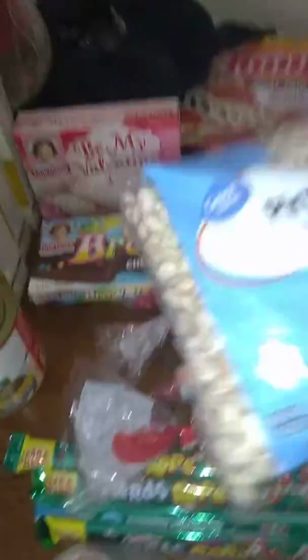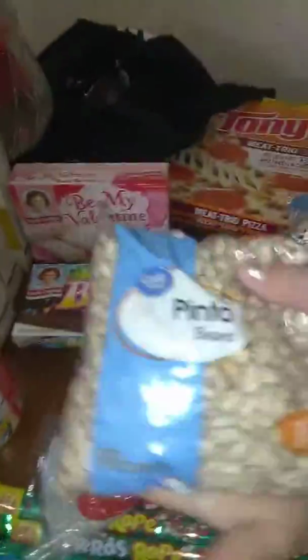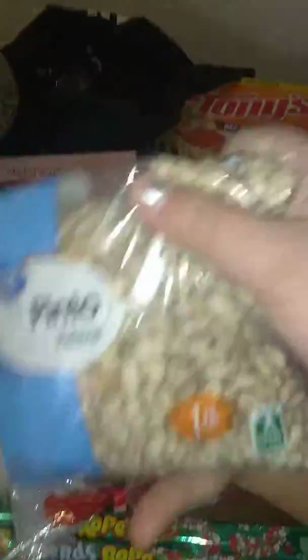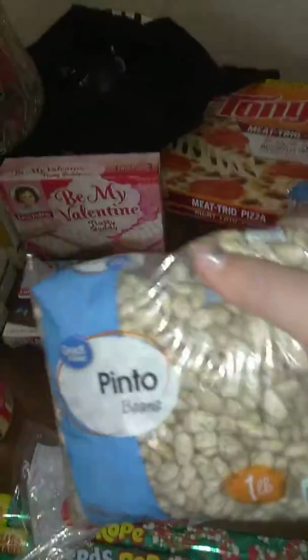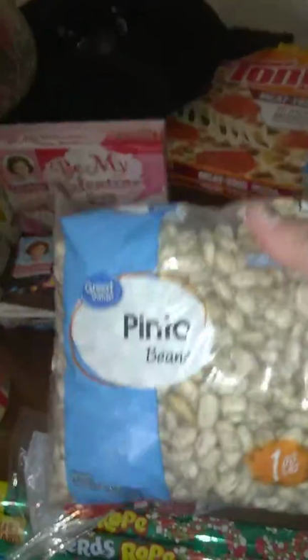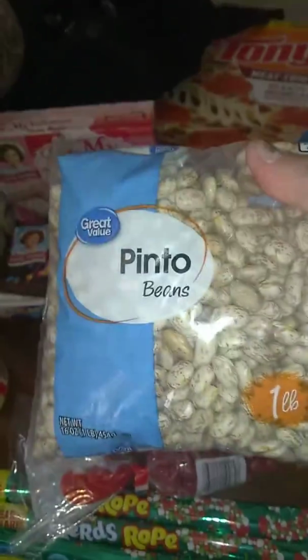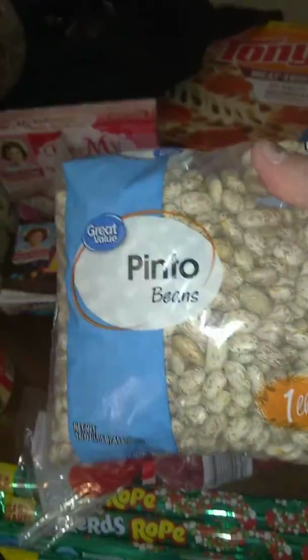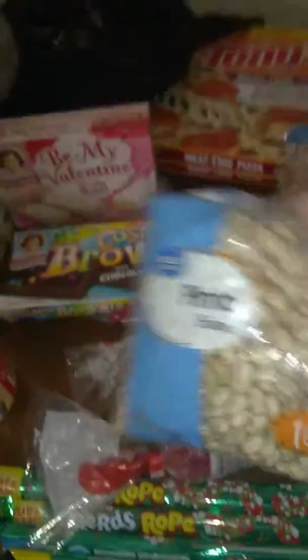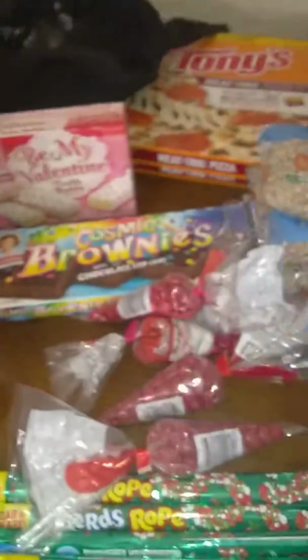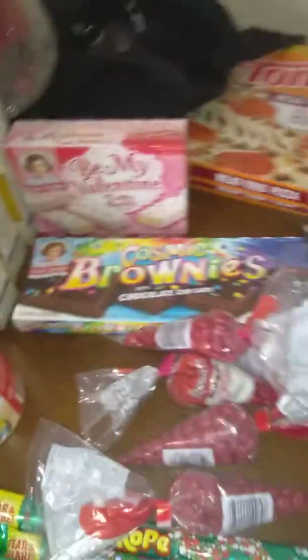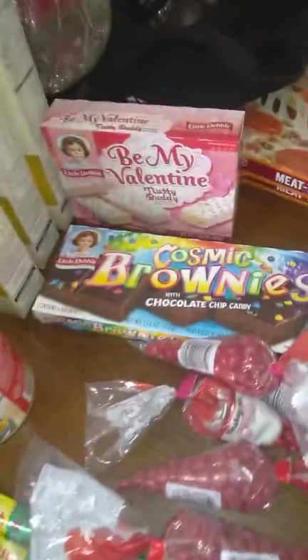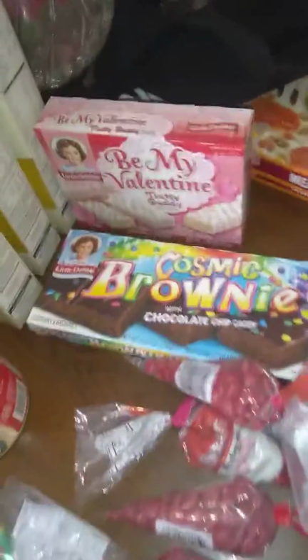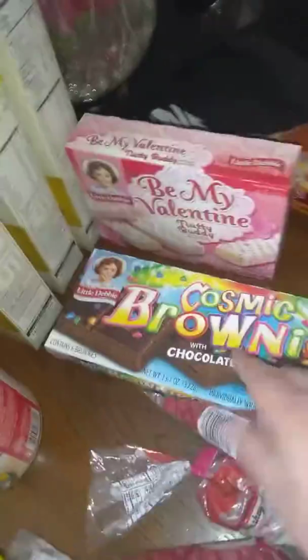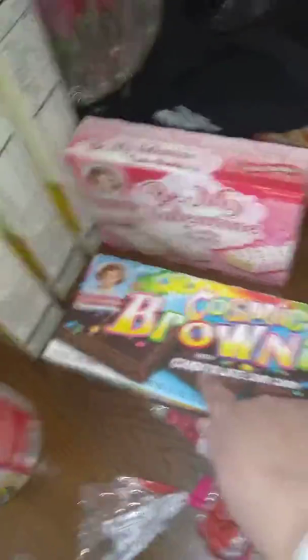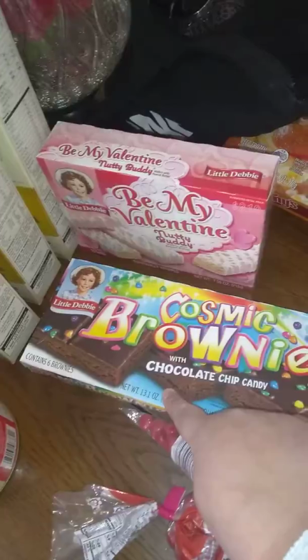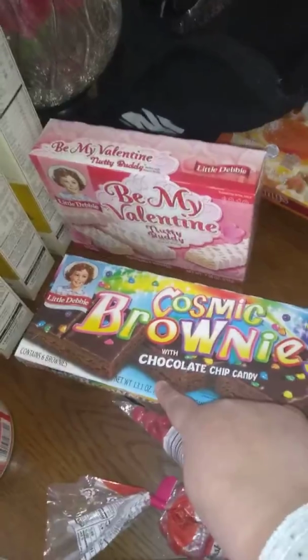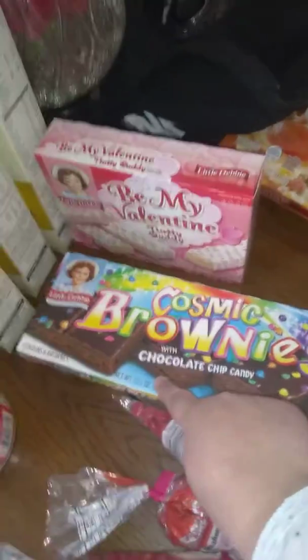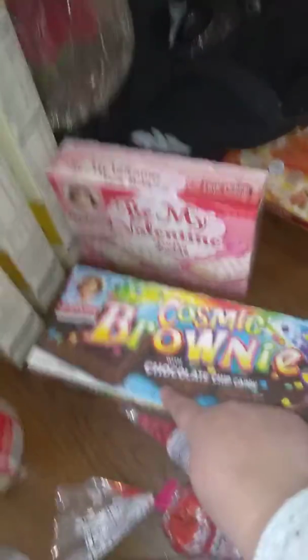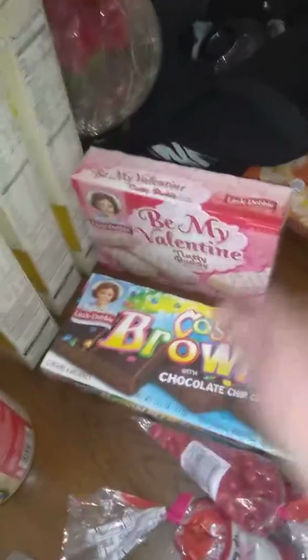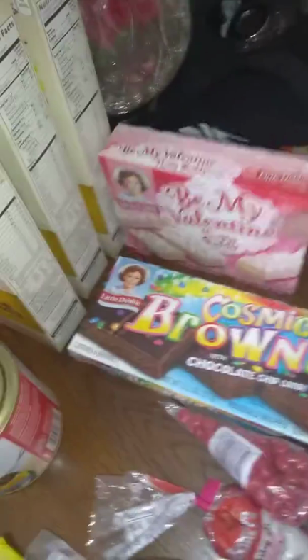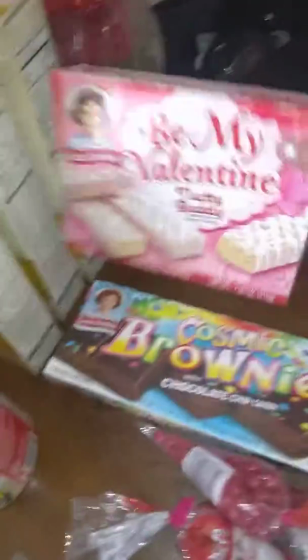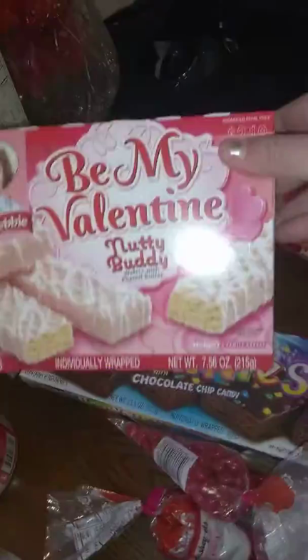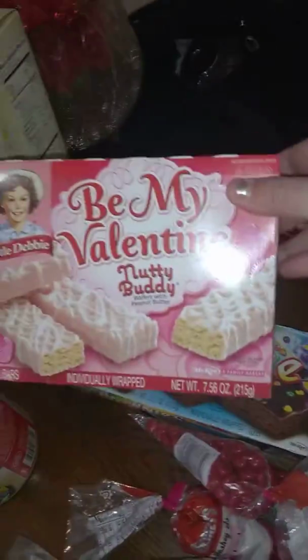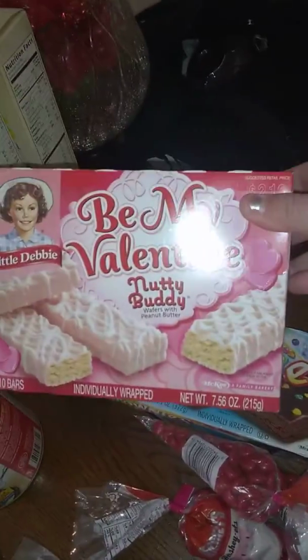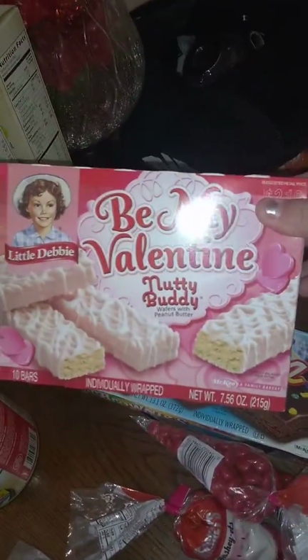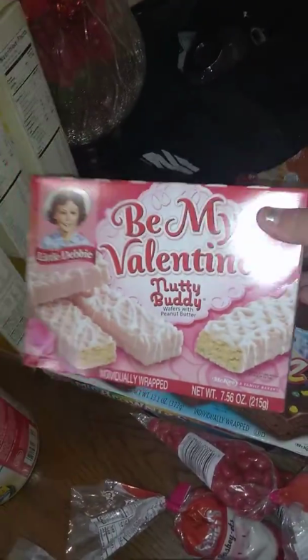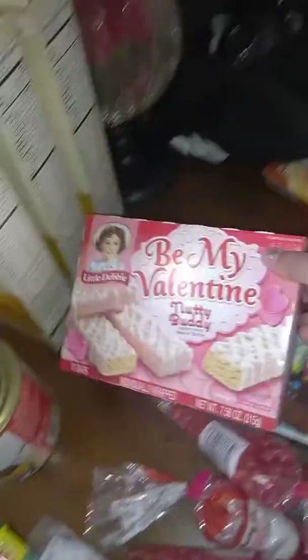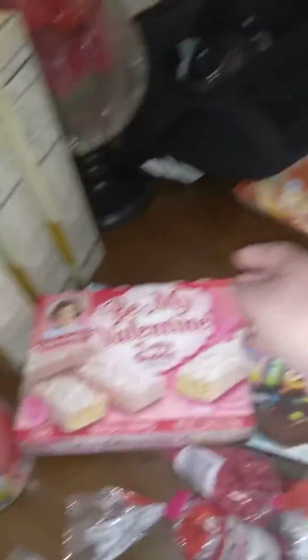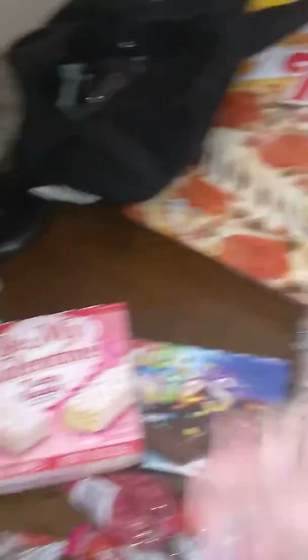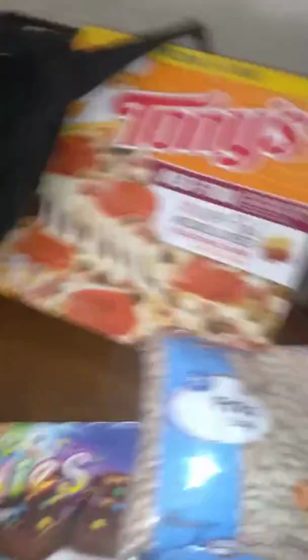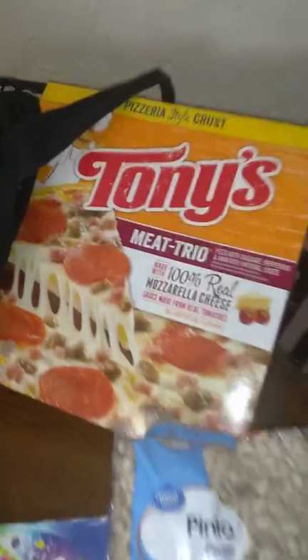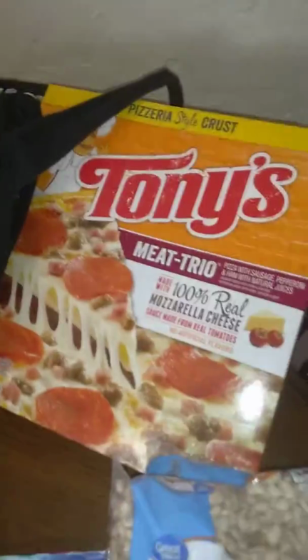We got four bags of pinto beans, some Cosmic Brownies — the kids asked for those — and we decided to try these Nutty Buddies for a snack. We also bought two pizzas.